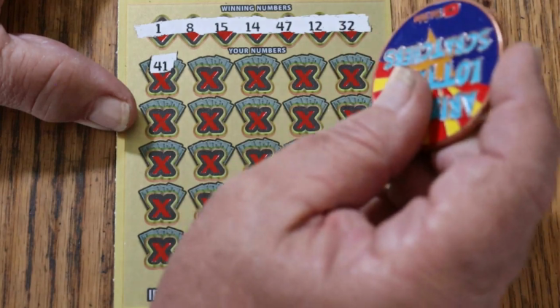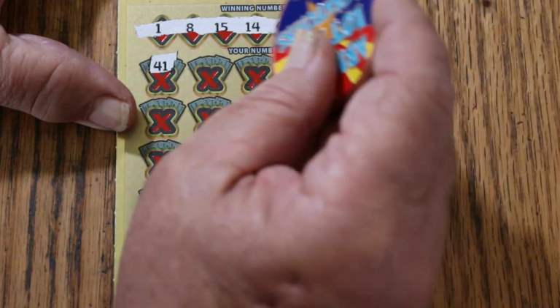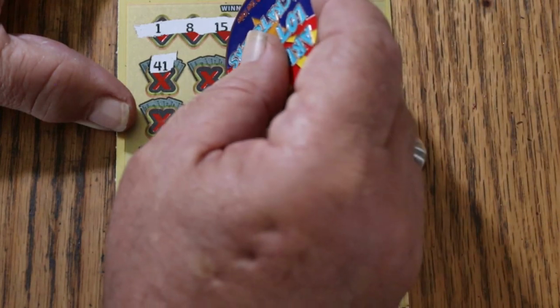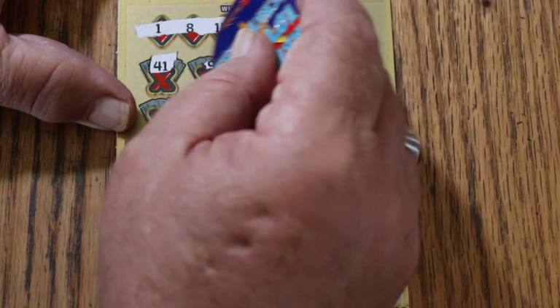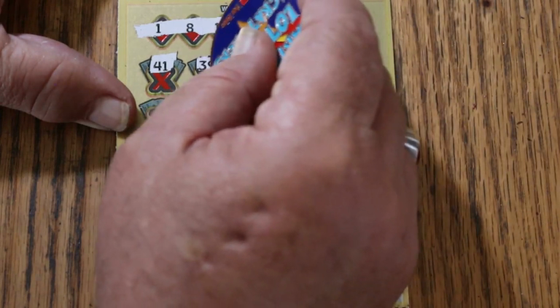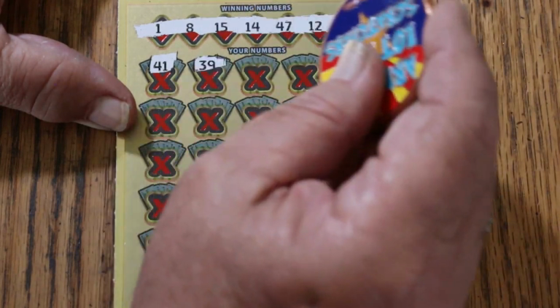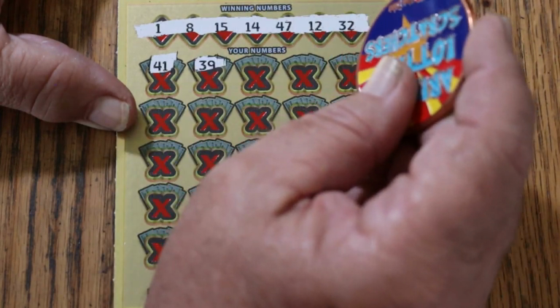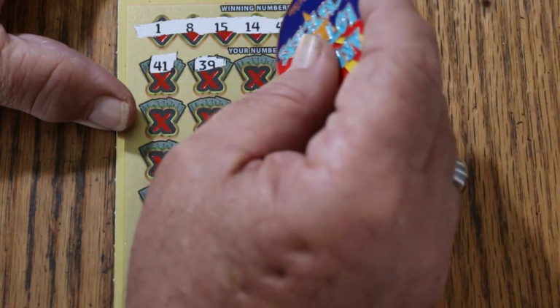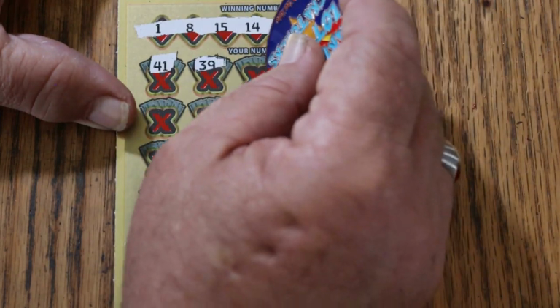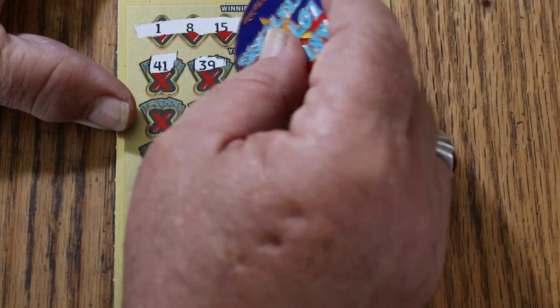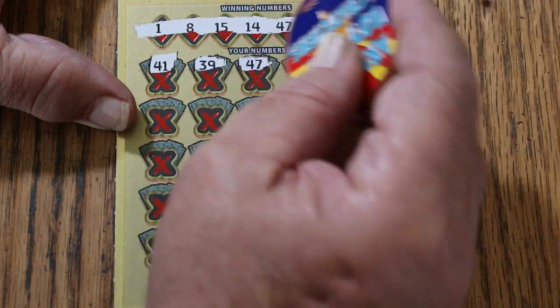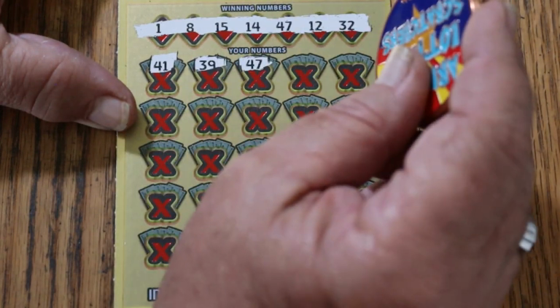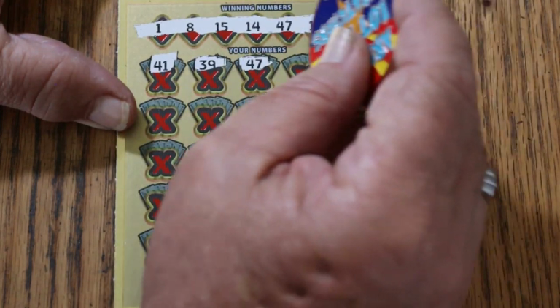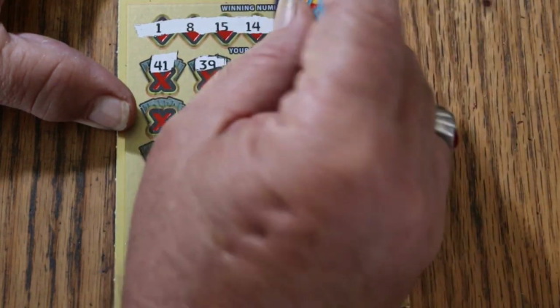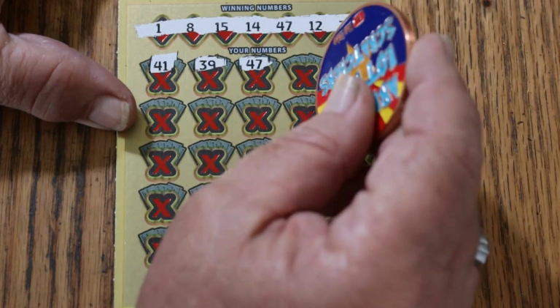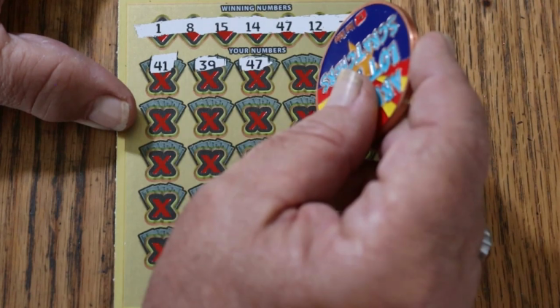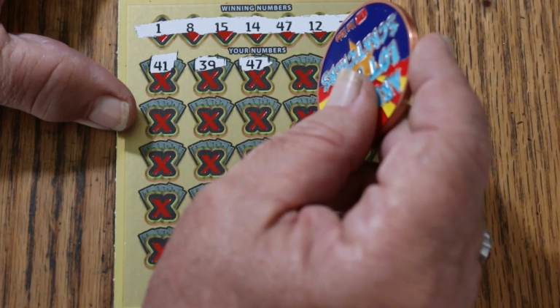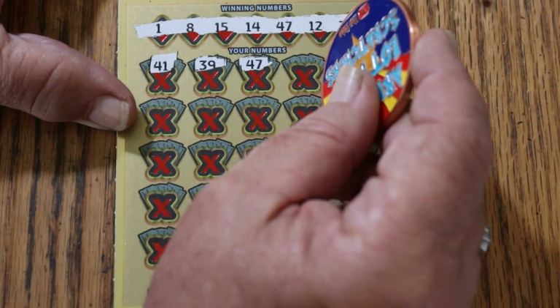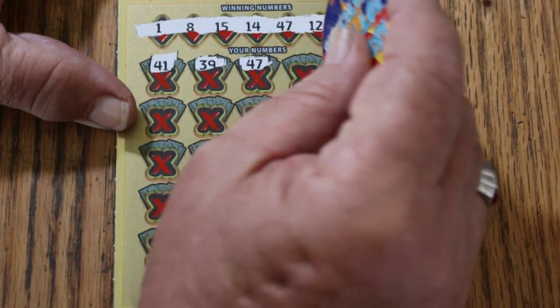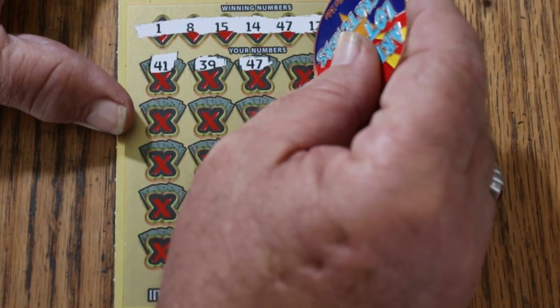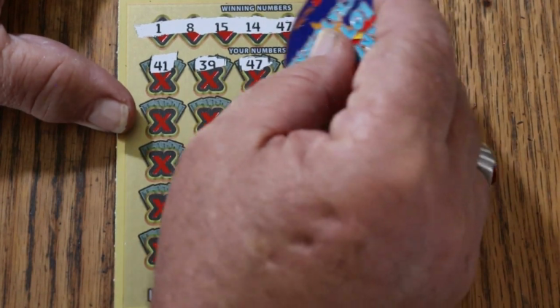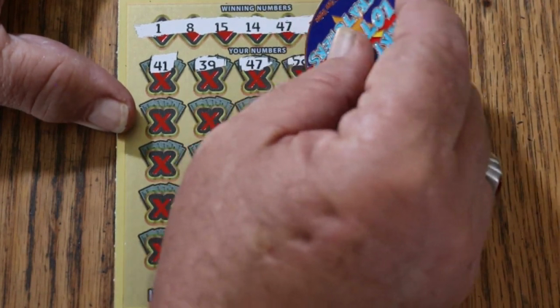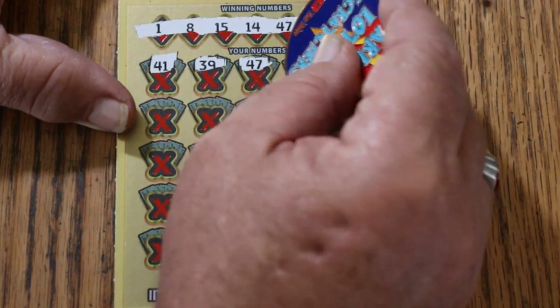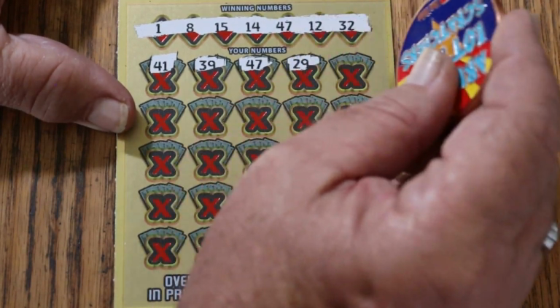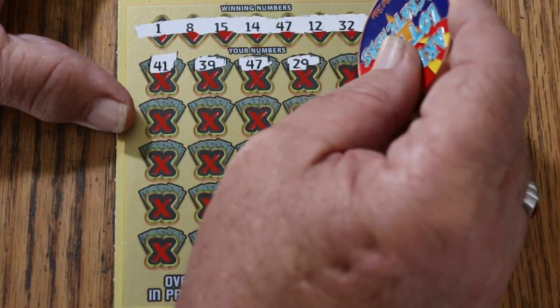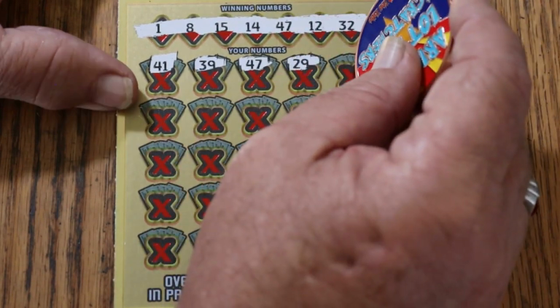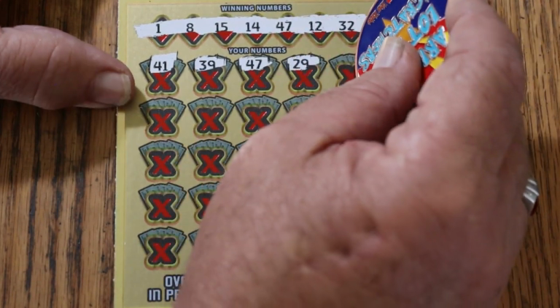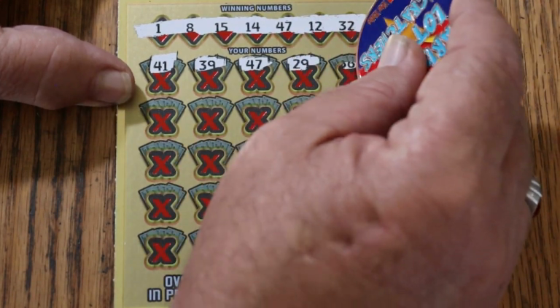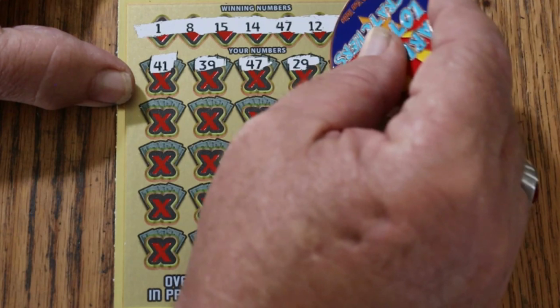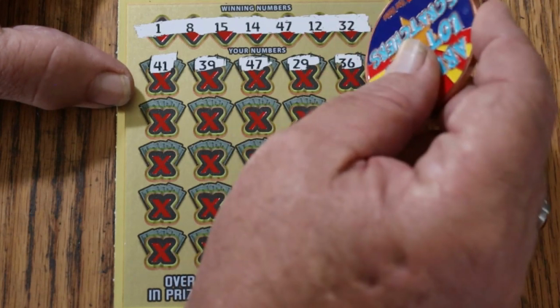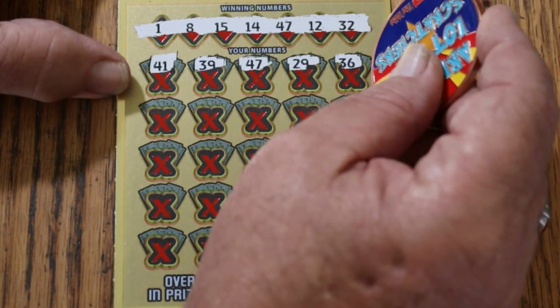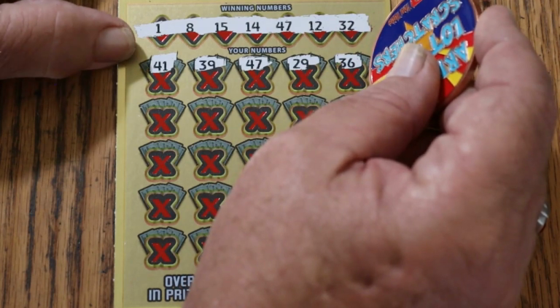41, 39, 47 — we have a match, and the overall odds light is off. 29, 36.